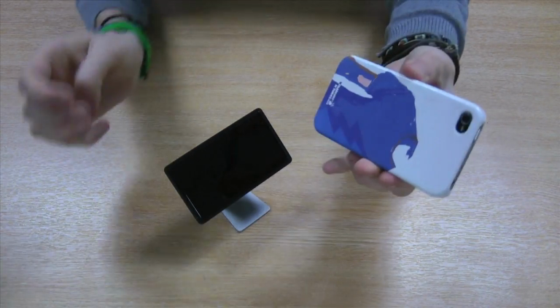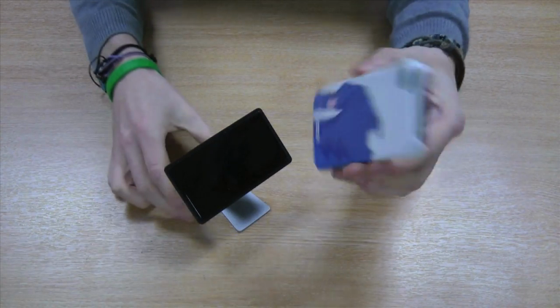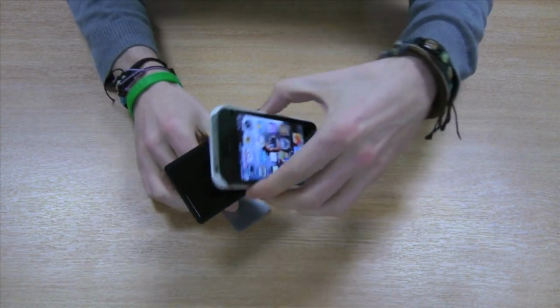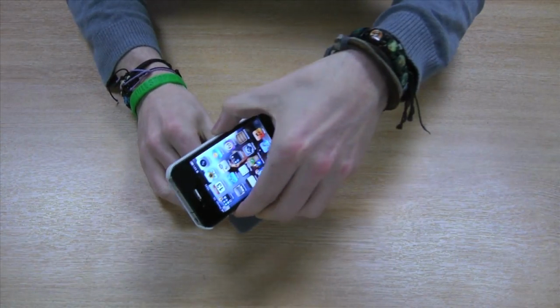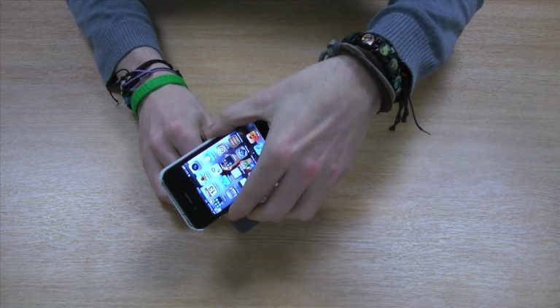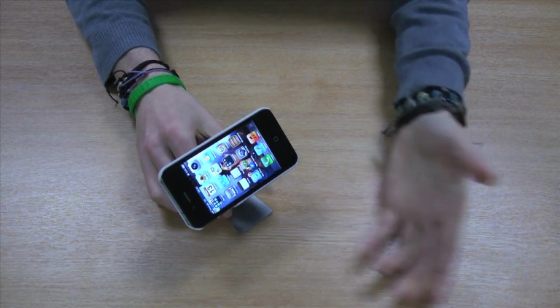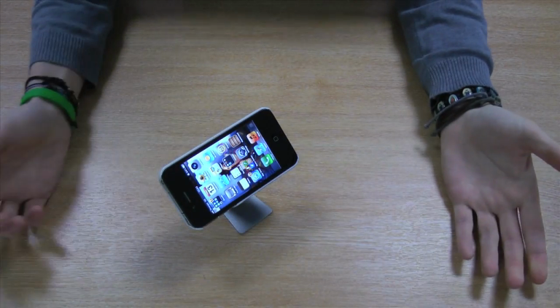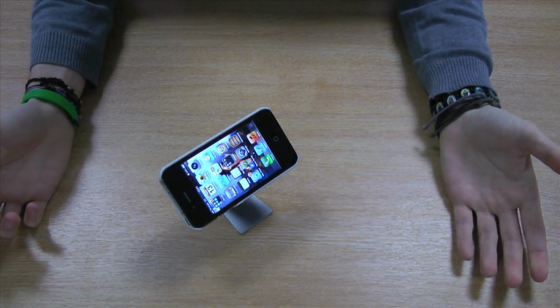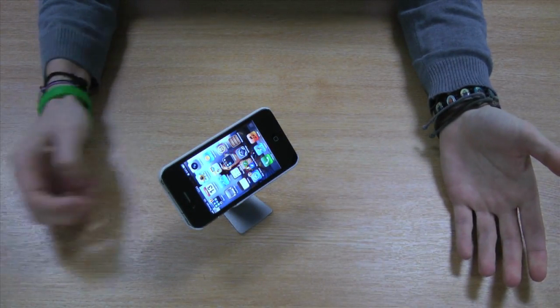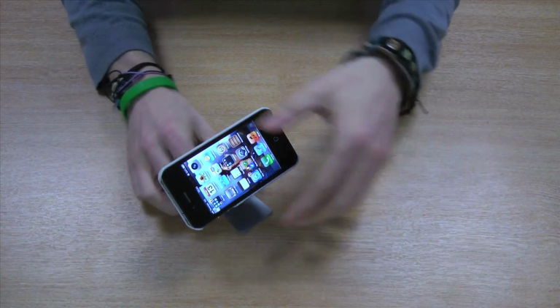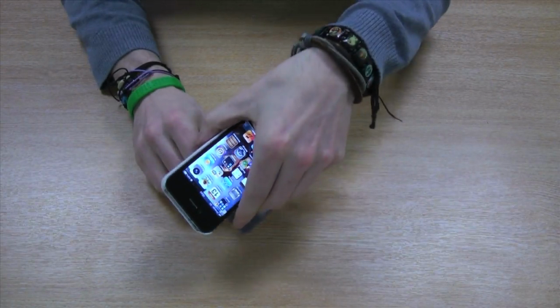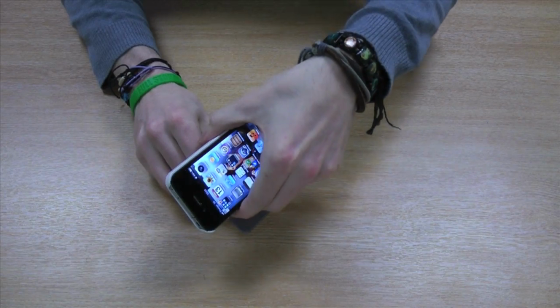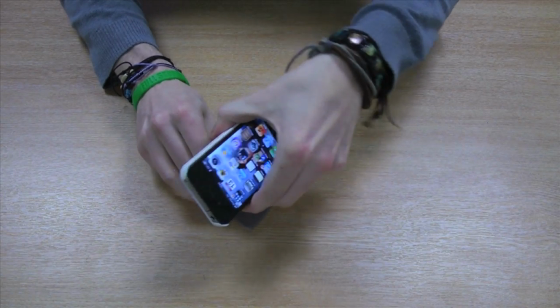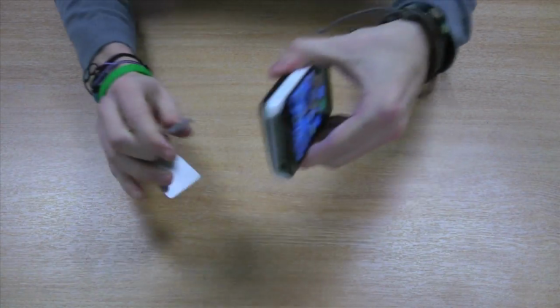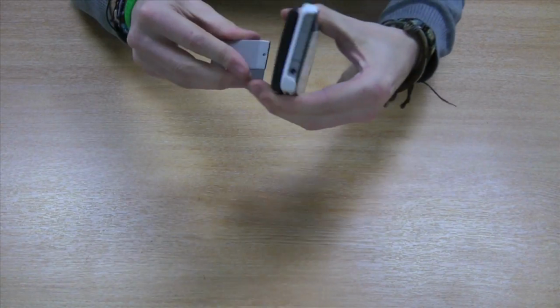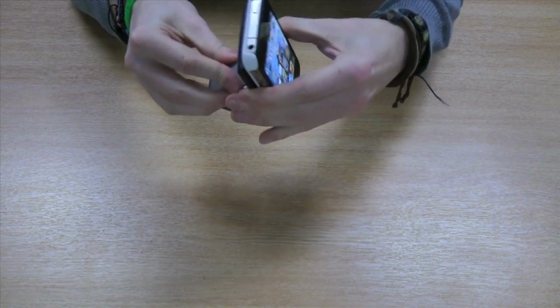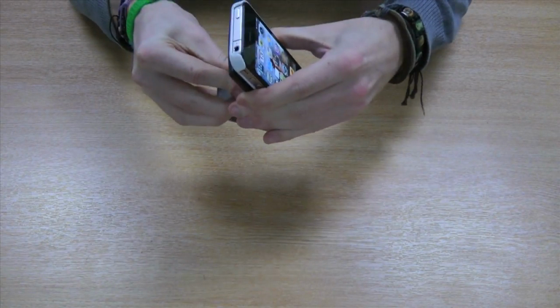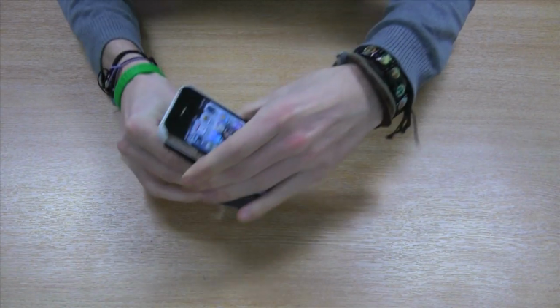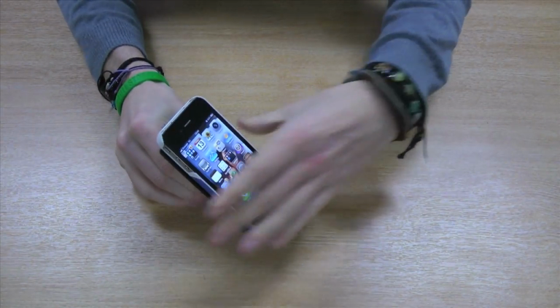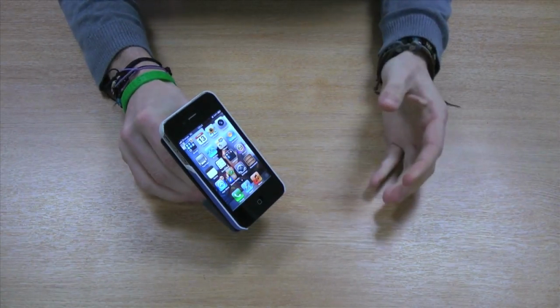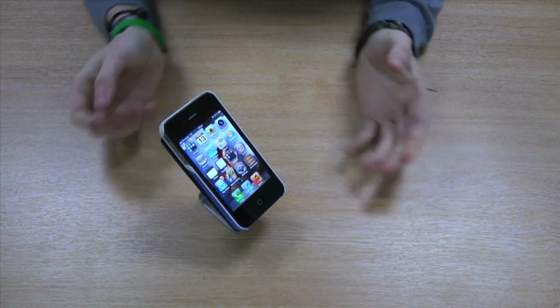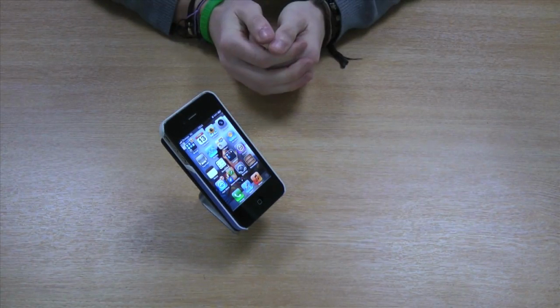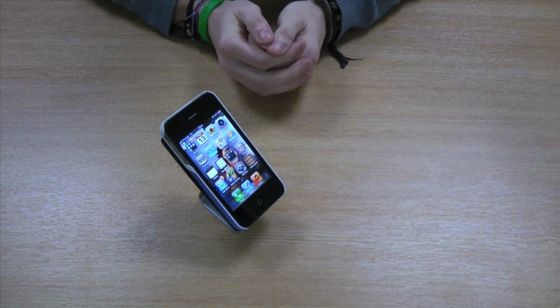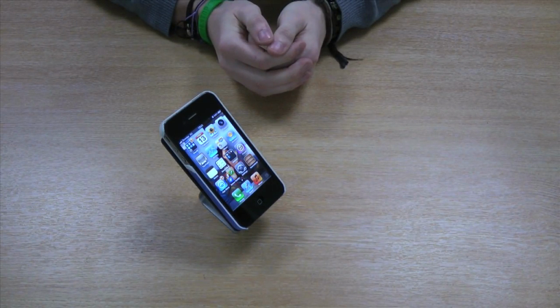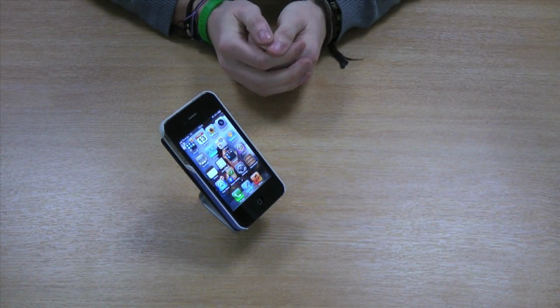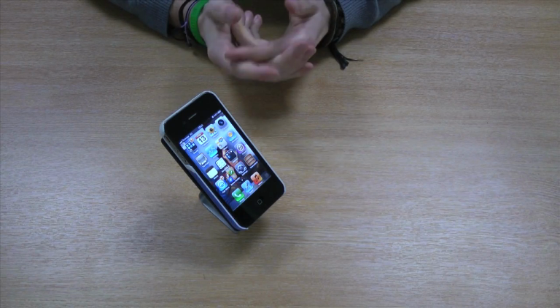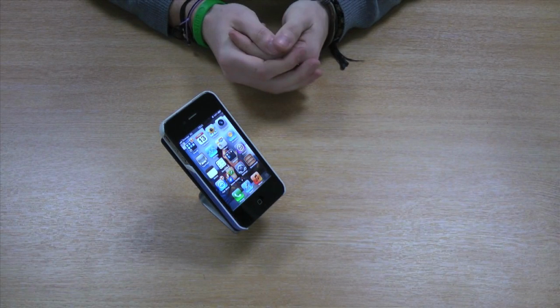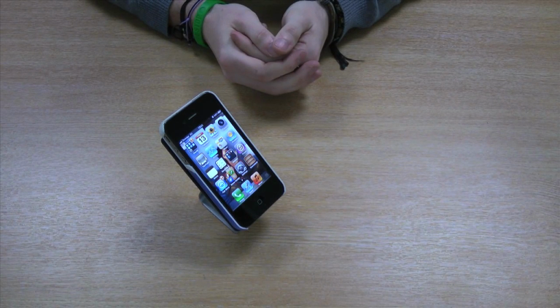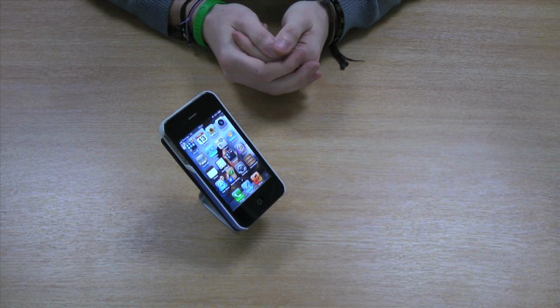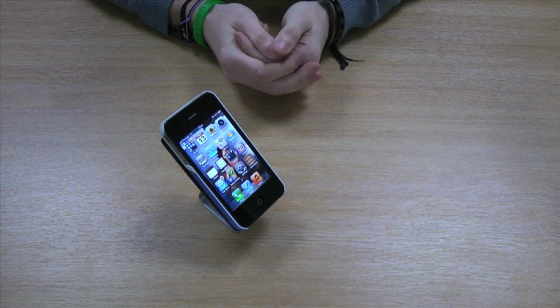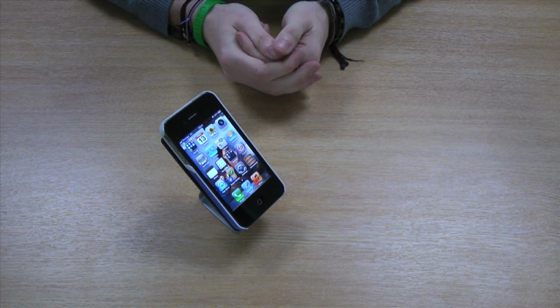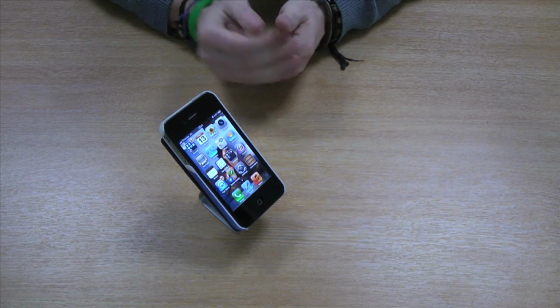As you can see, it holds the phone with the case with no problems in either orientation, so you don't need to keep removing your phone from its case if you want to hold it on your desk.